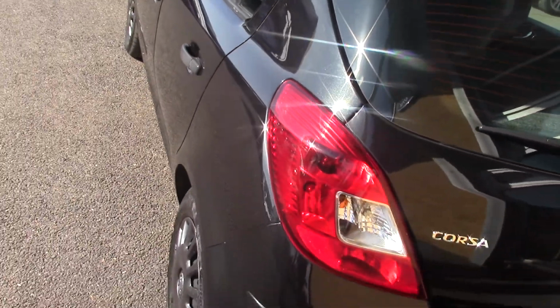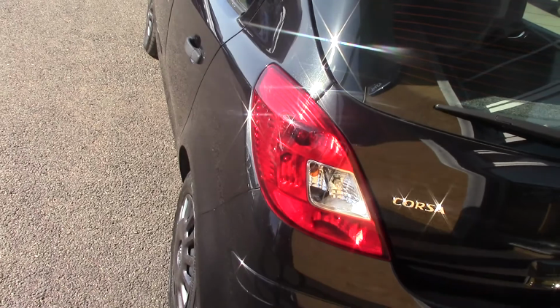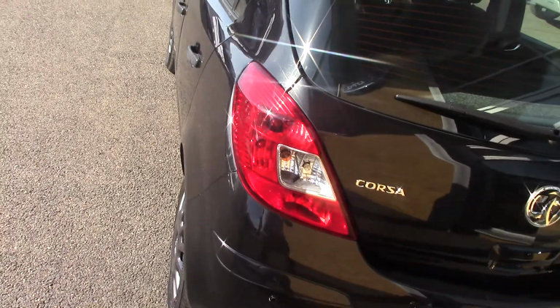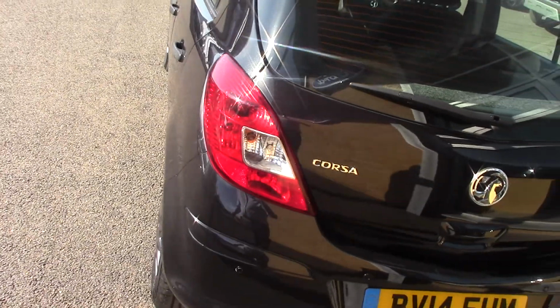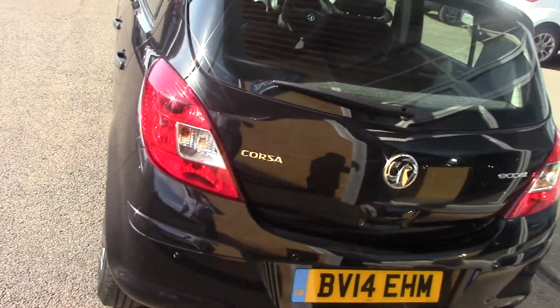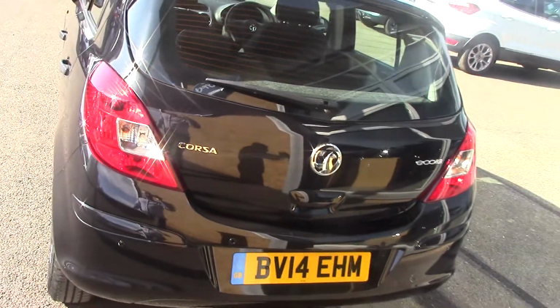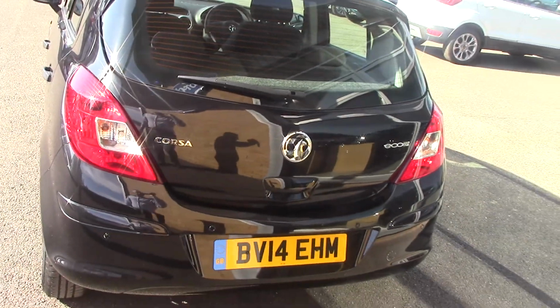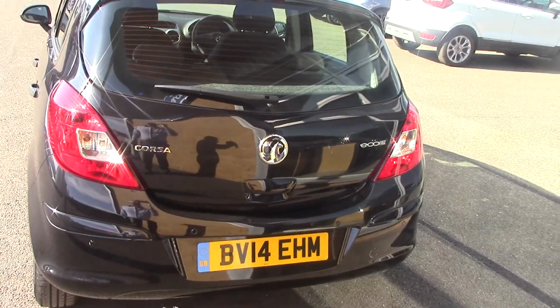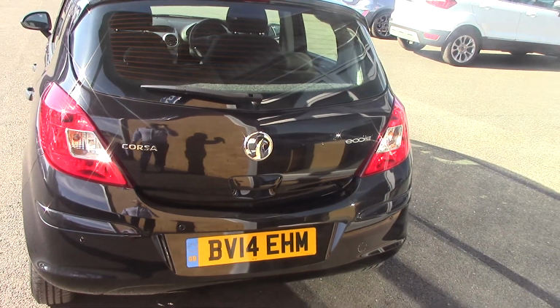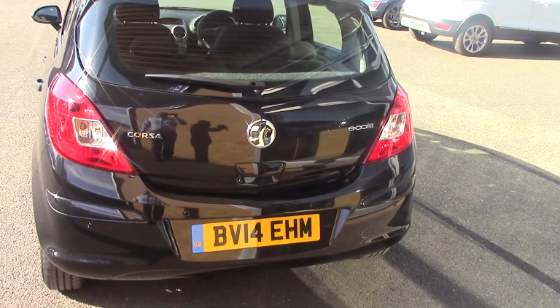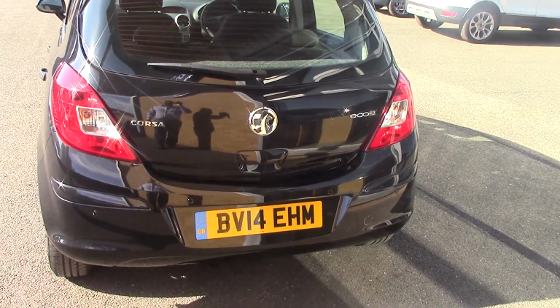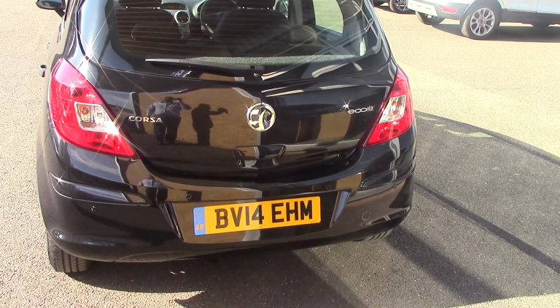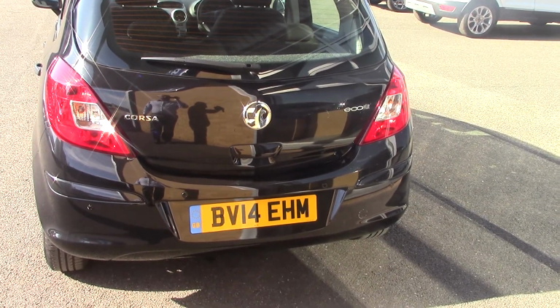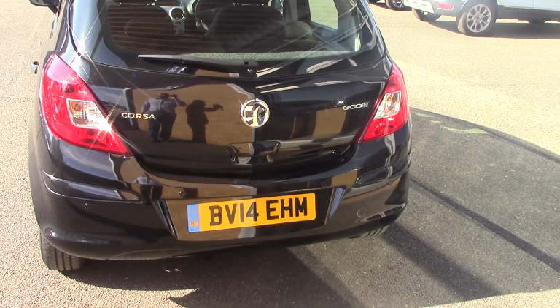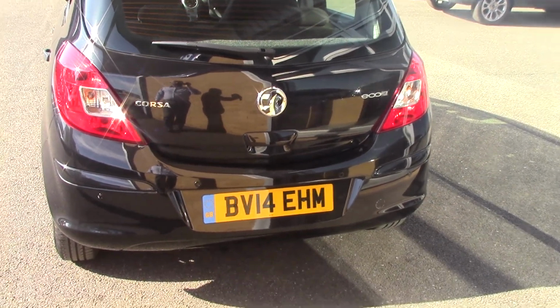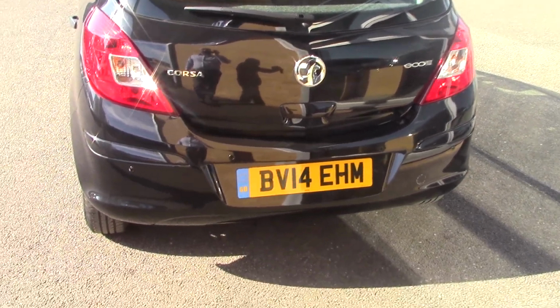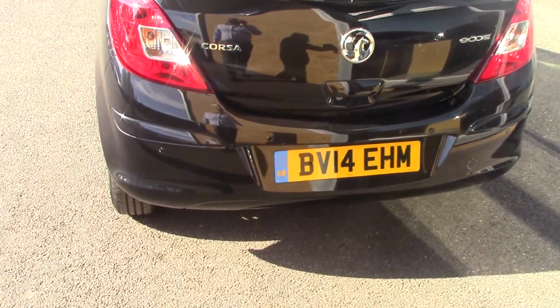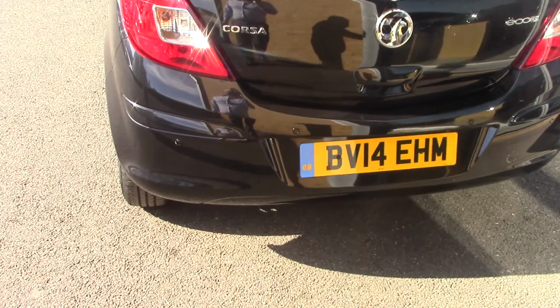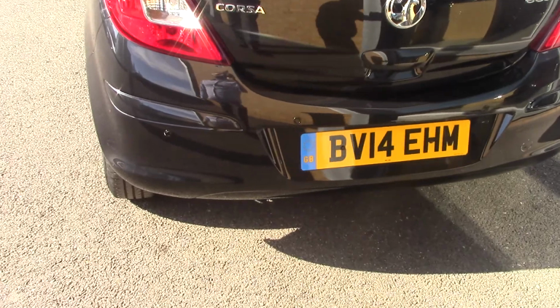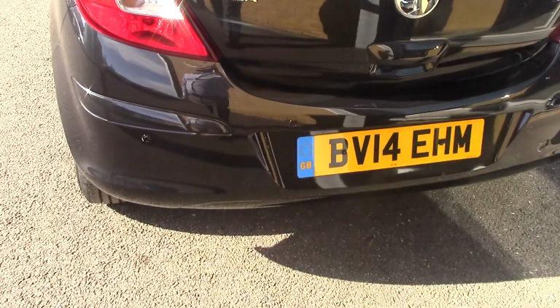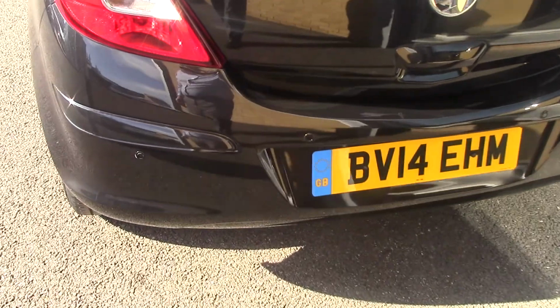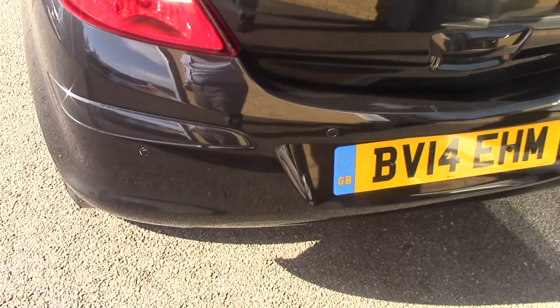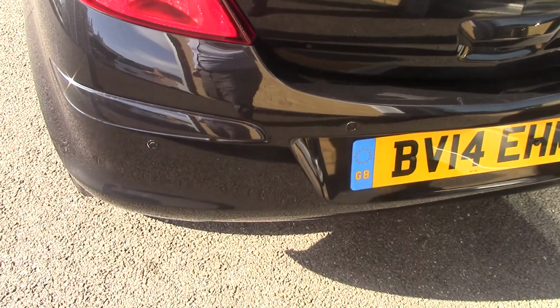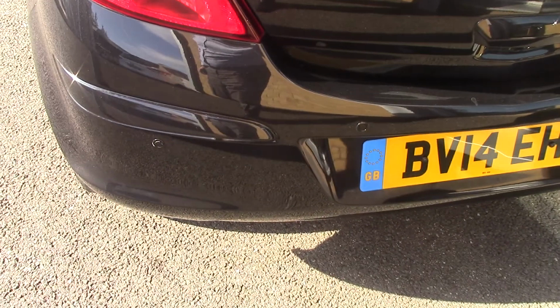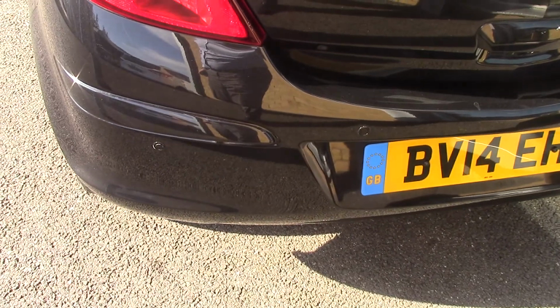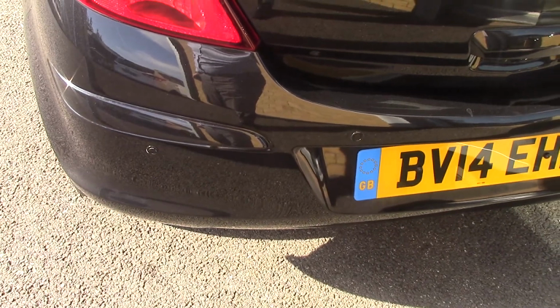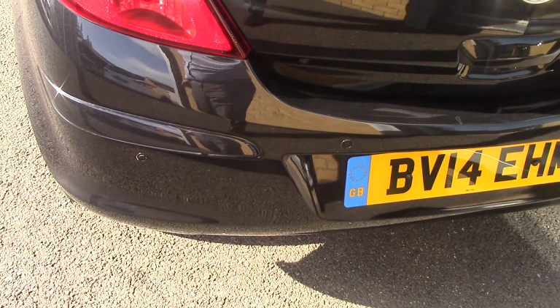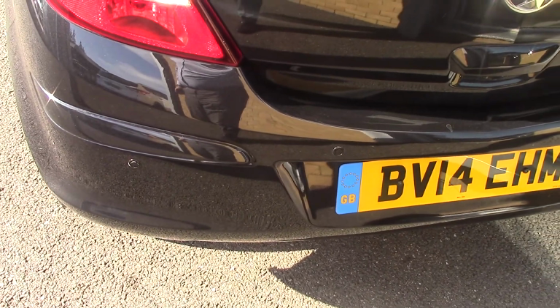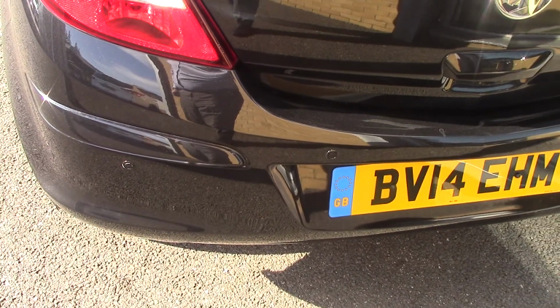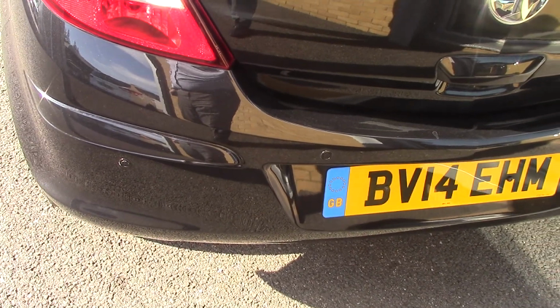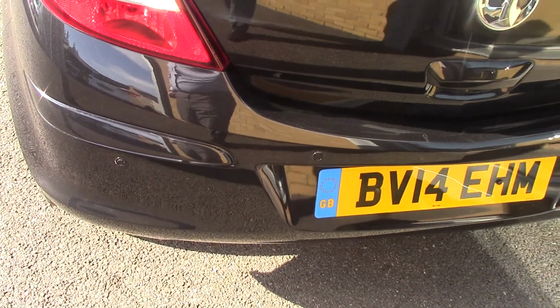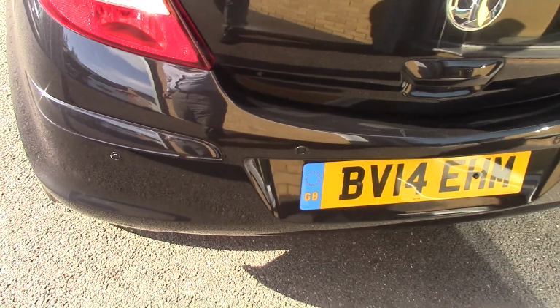We'll come to the back of the vehicle so you can see all that. As you can see just at the bottom there, this car does have parking sensors as well, so always a nice option on cars.